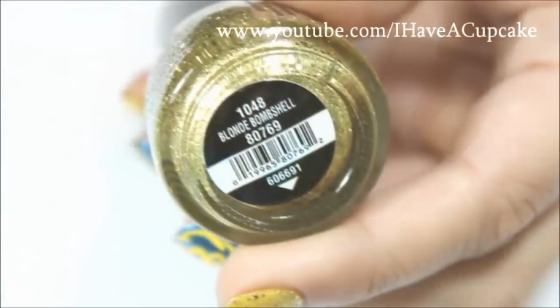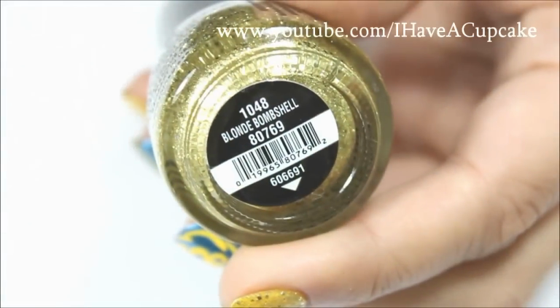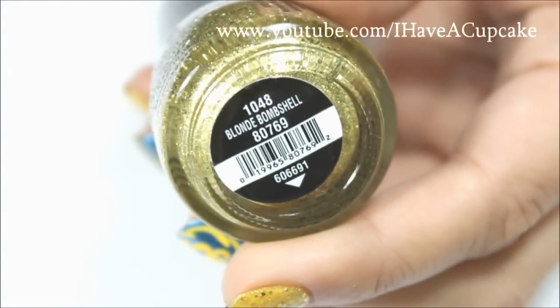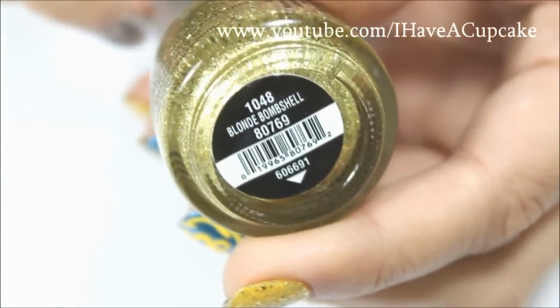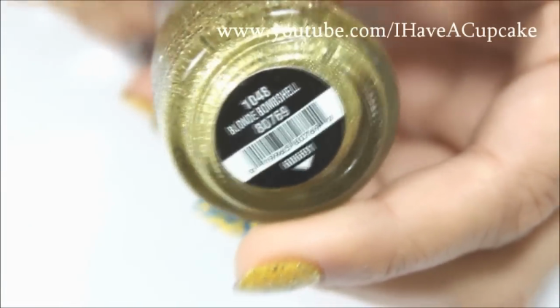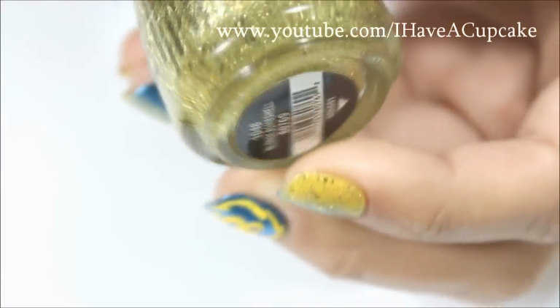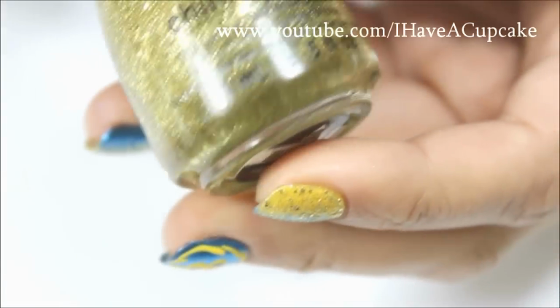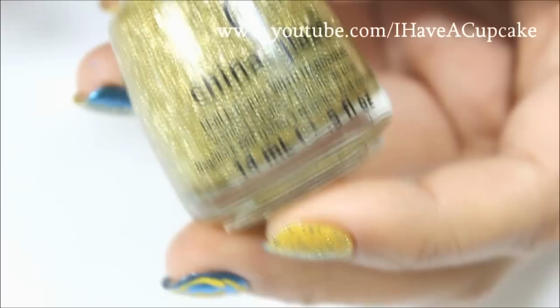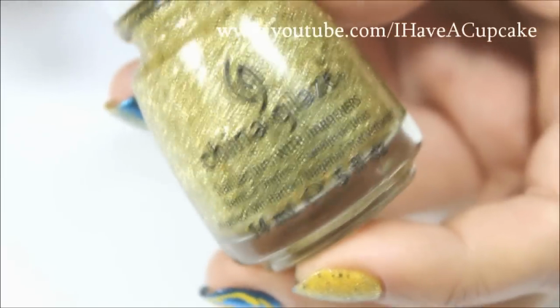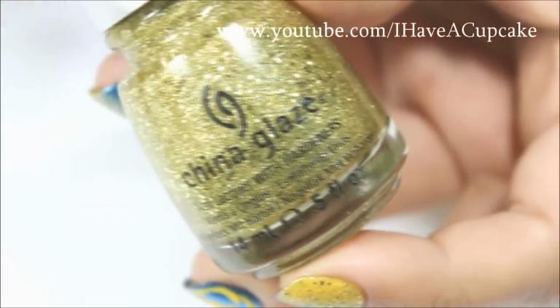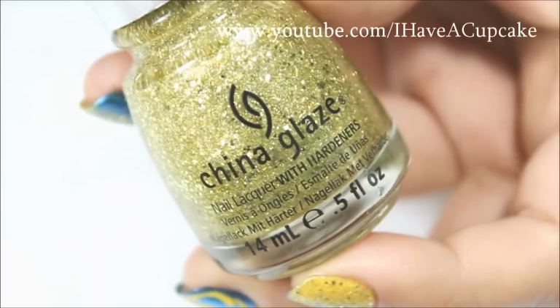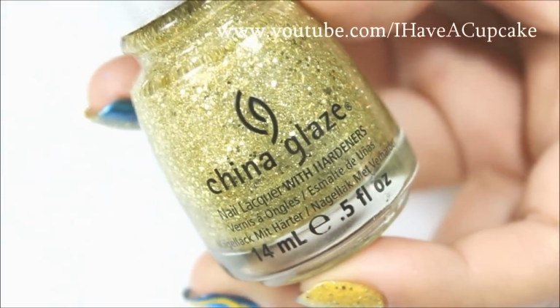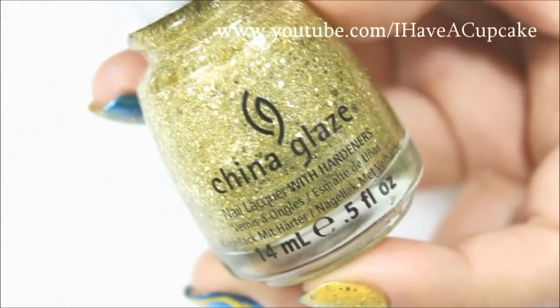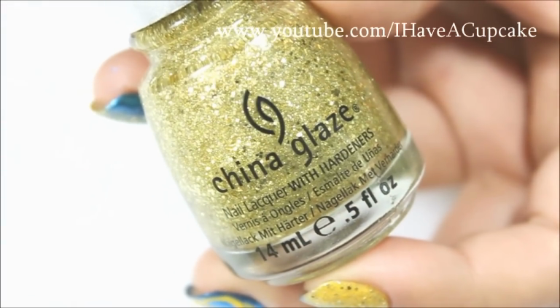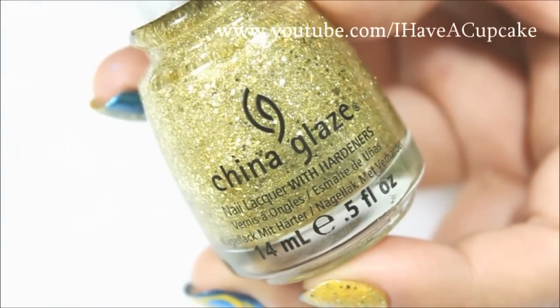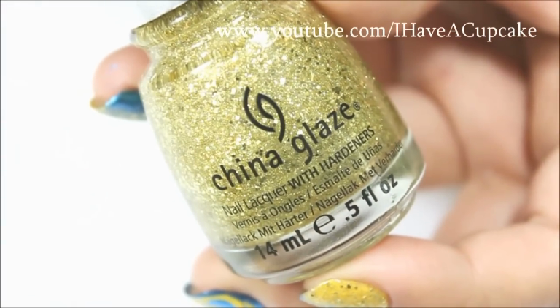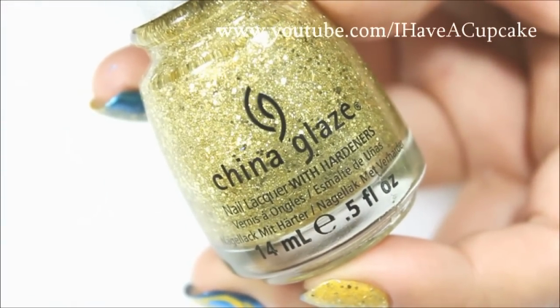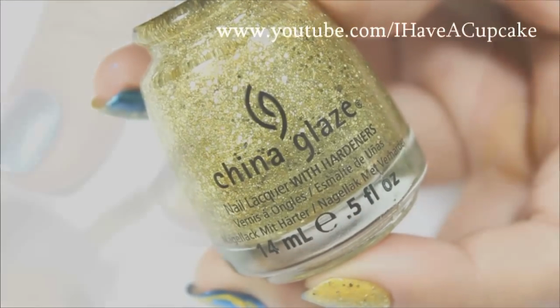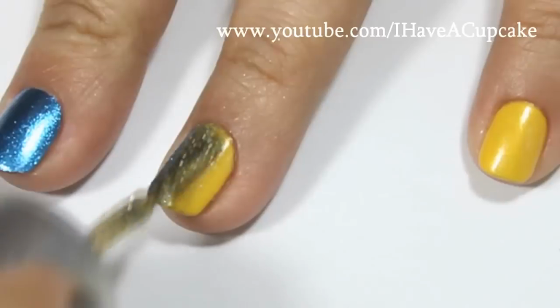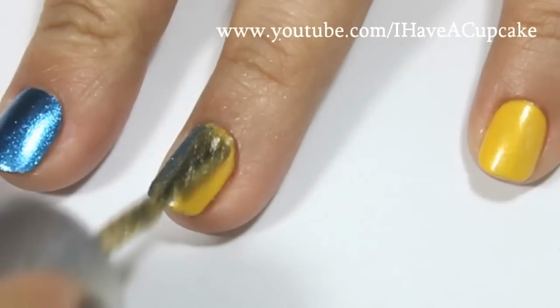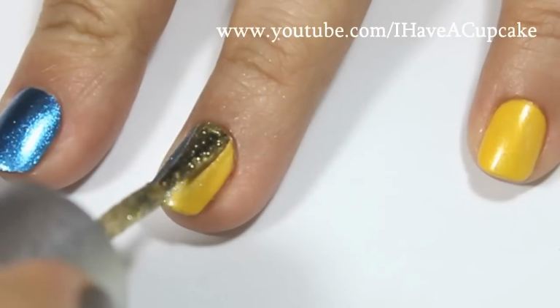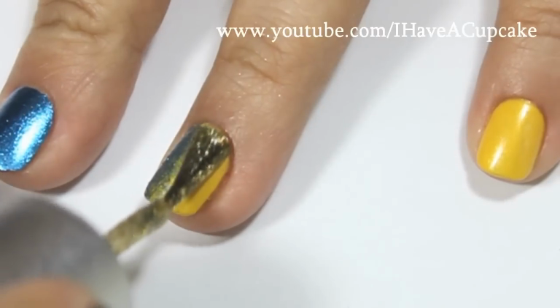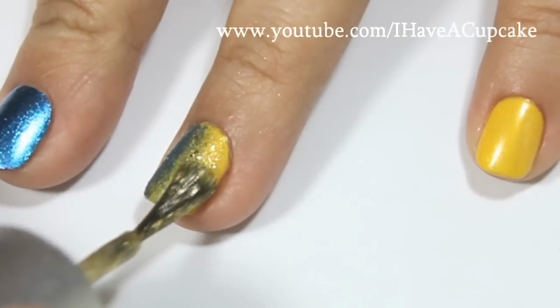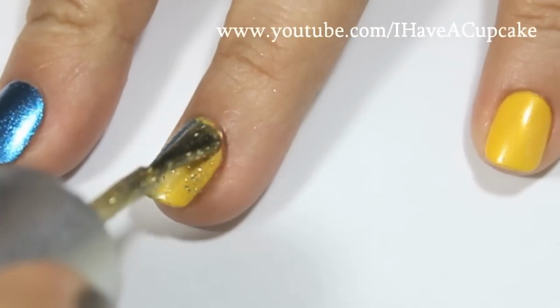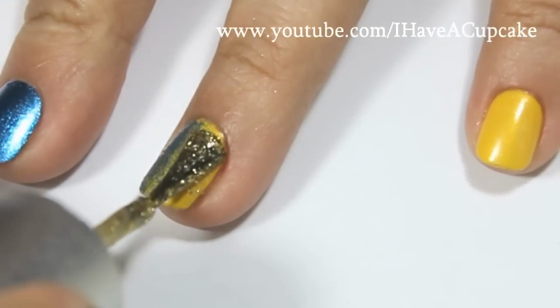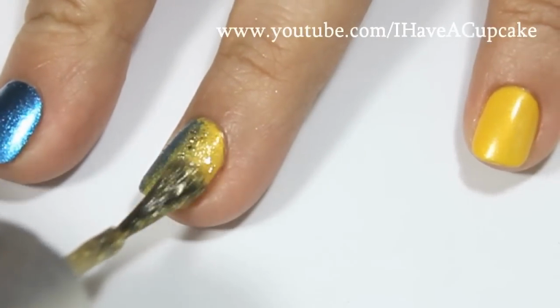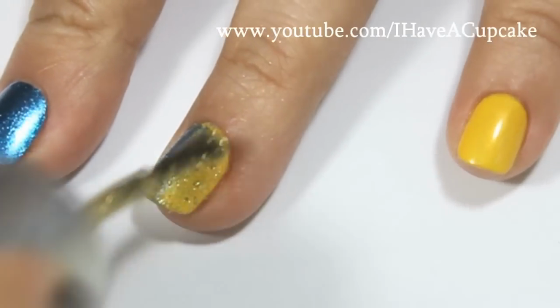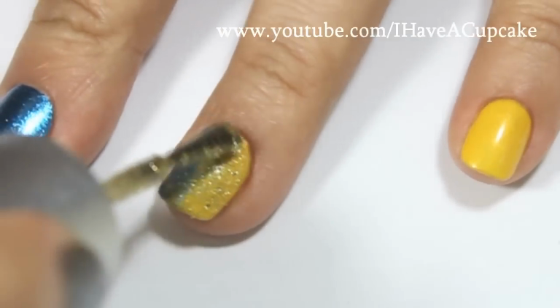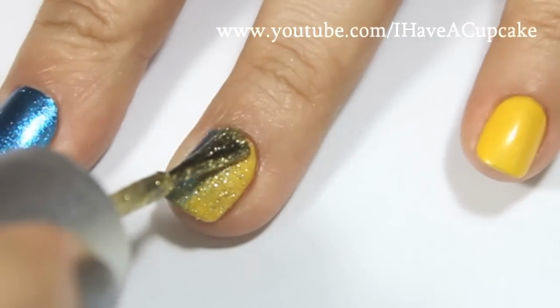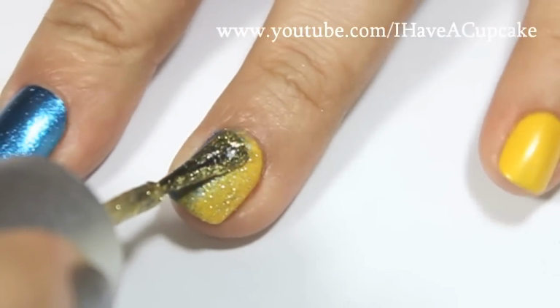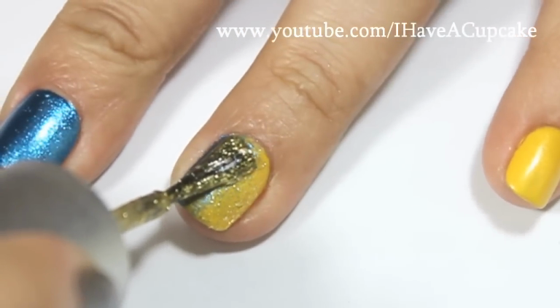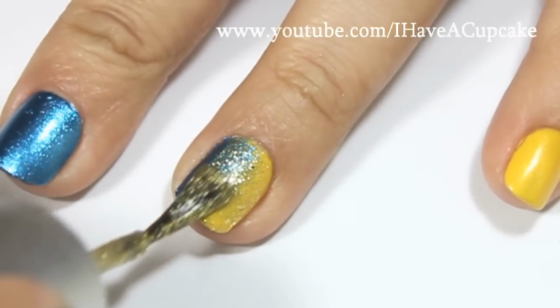With Blonde Bombshell by China Glaze, I'll be doing one coat of that on the nails that I painted yellow.